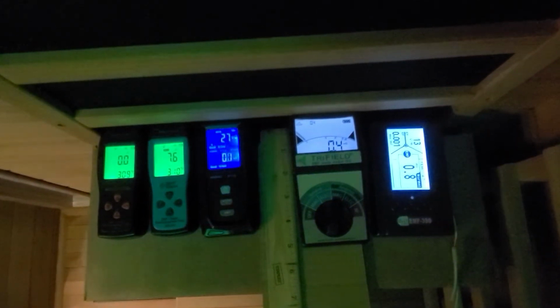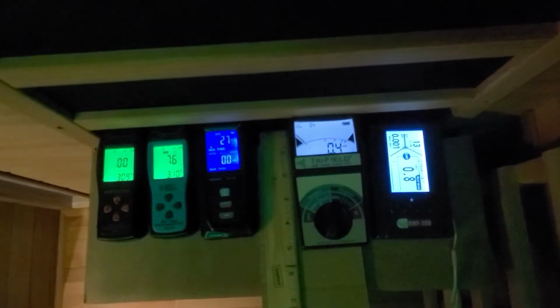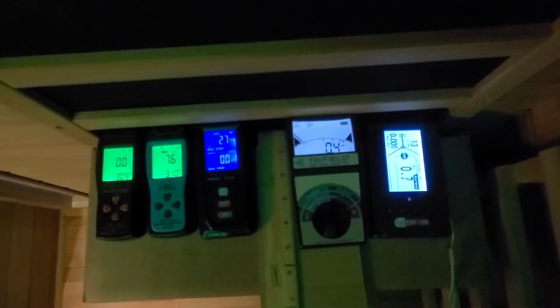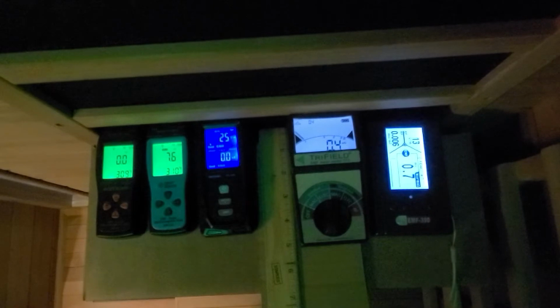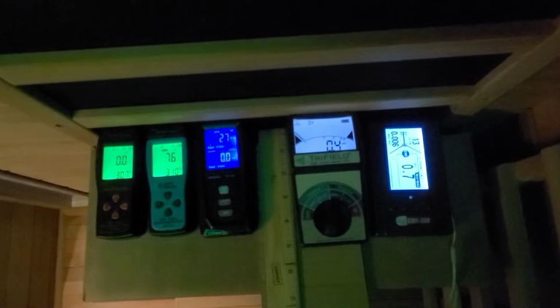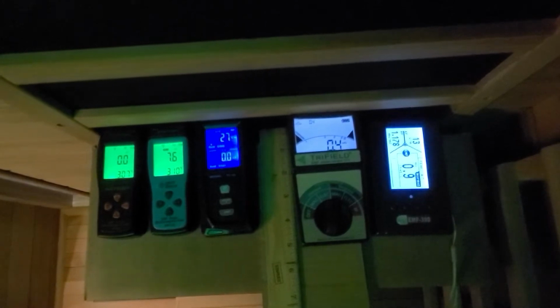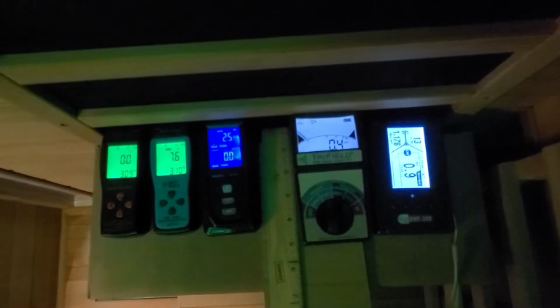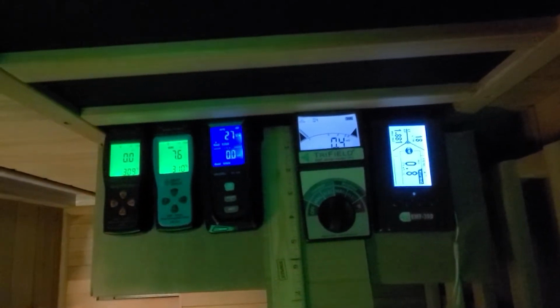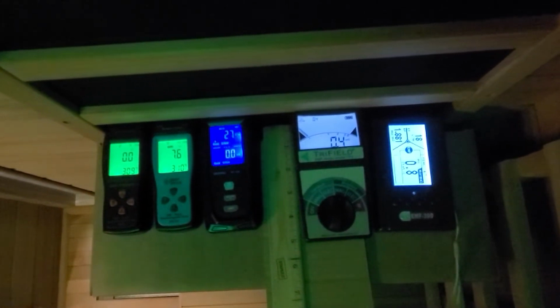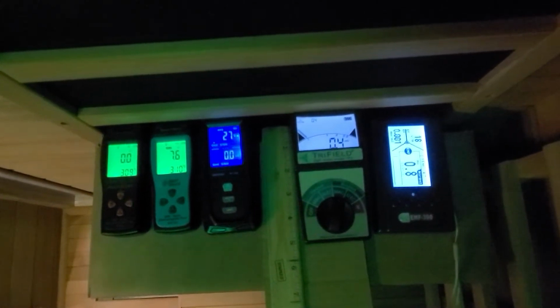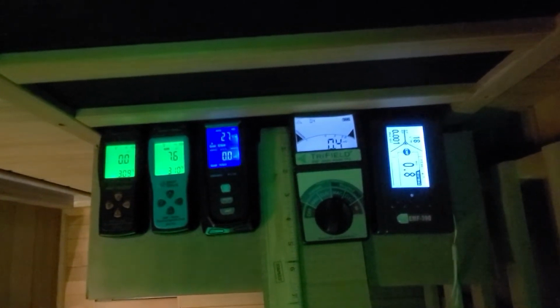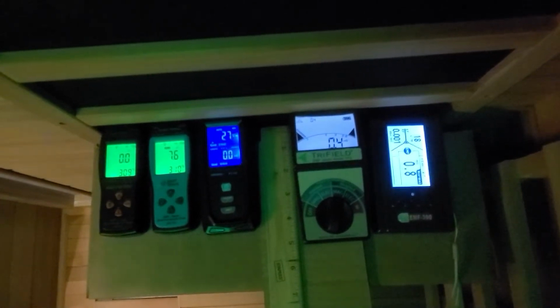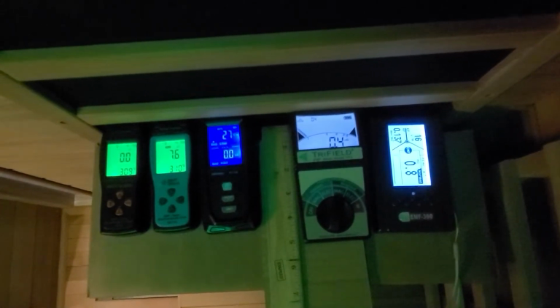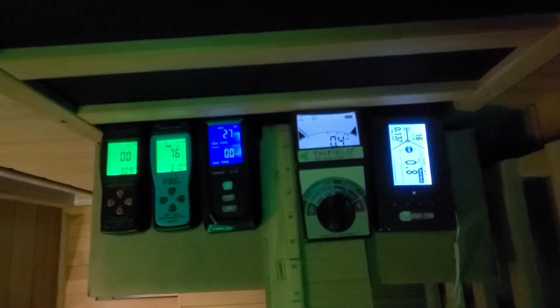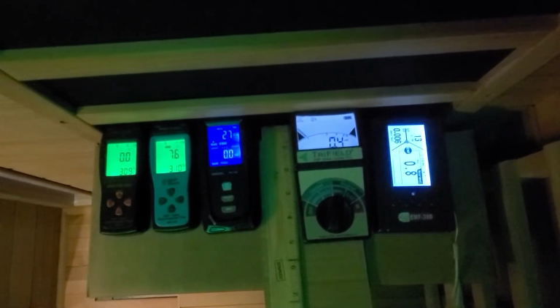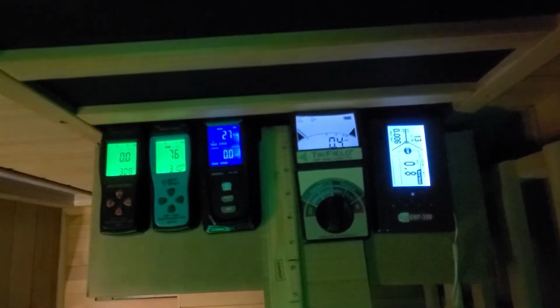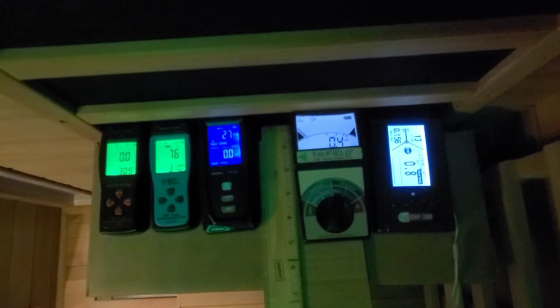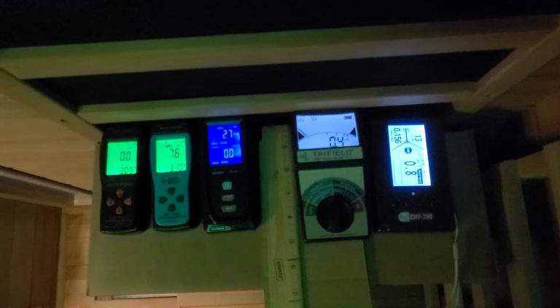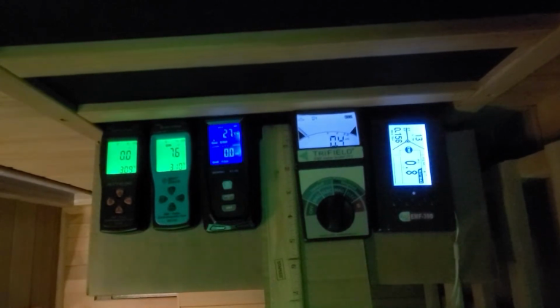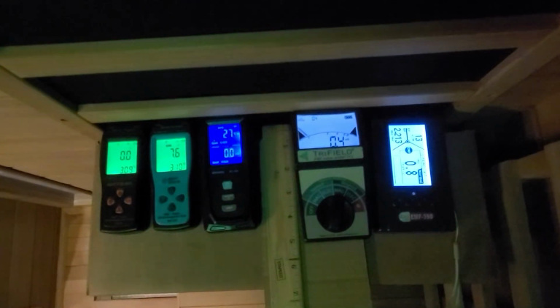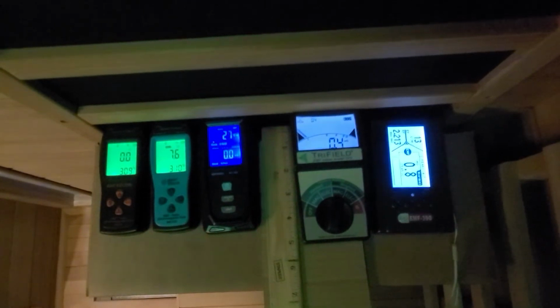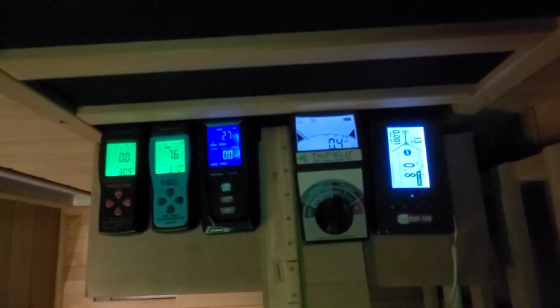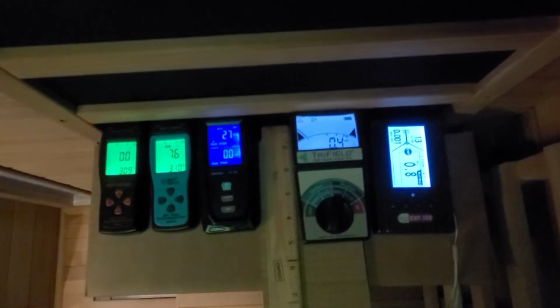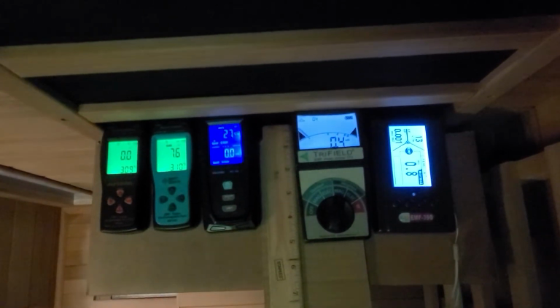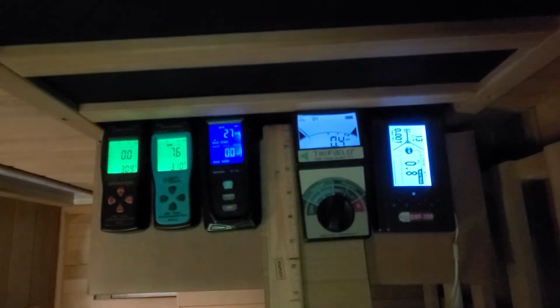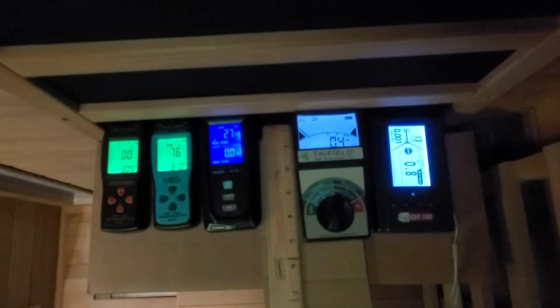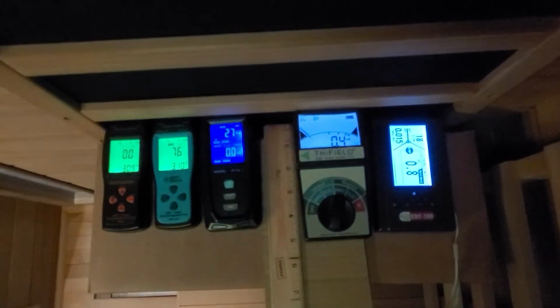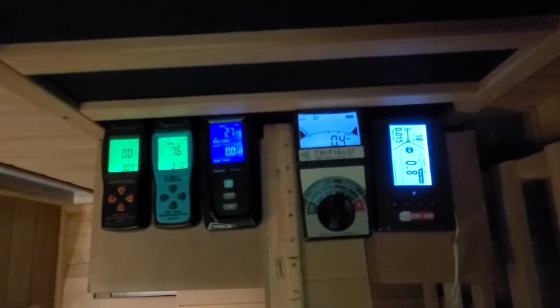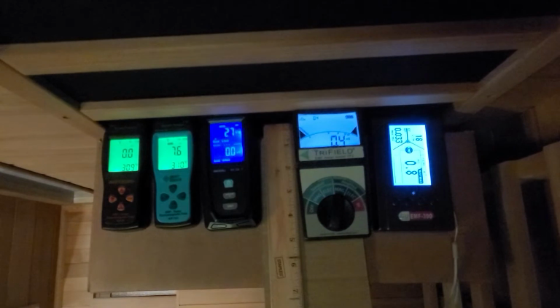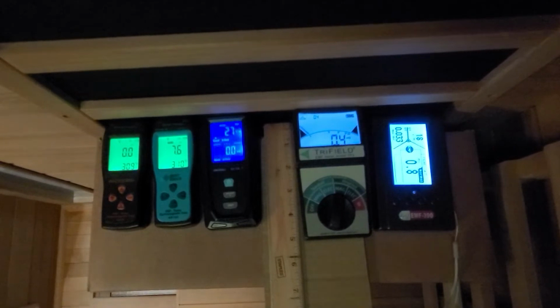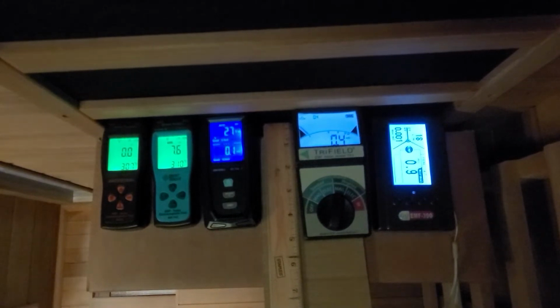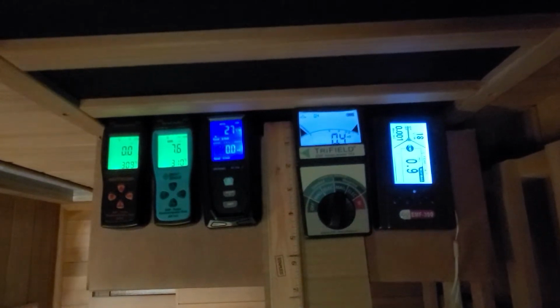Unfortunately, there is an individual out there that has been spreading false information on YouTube when it comes to our current sauna products and EMF. He can be hard to find as he is the only person spreading the false information. Maybe that should tell you something.